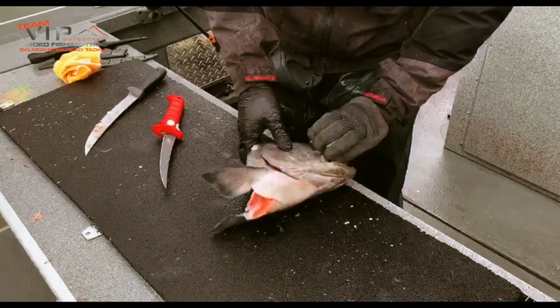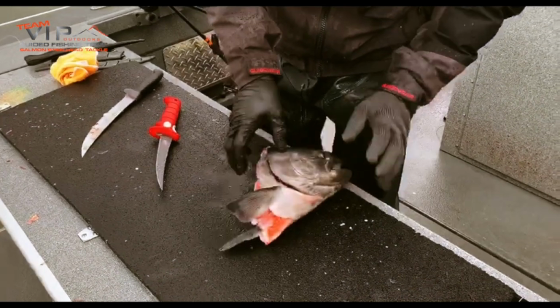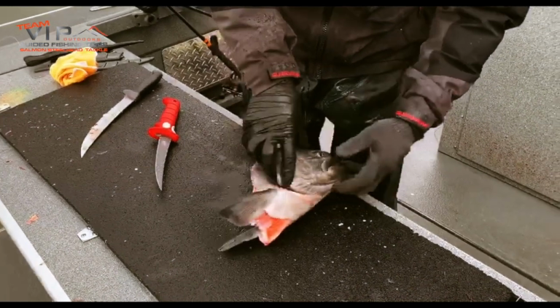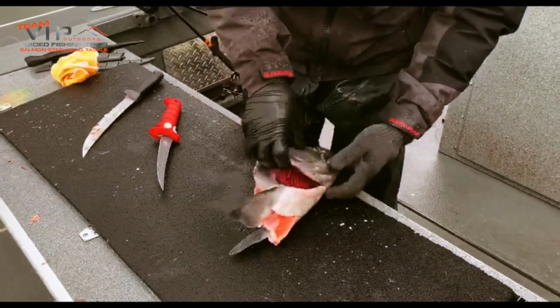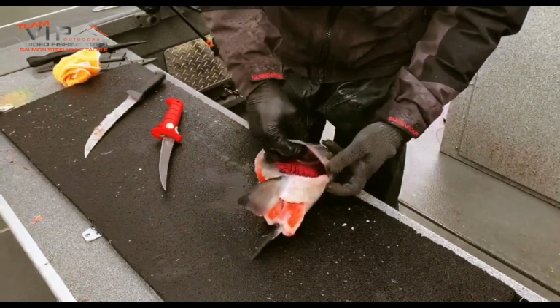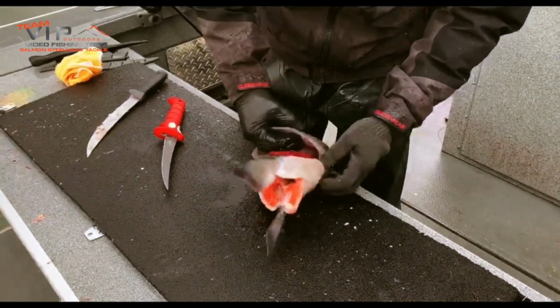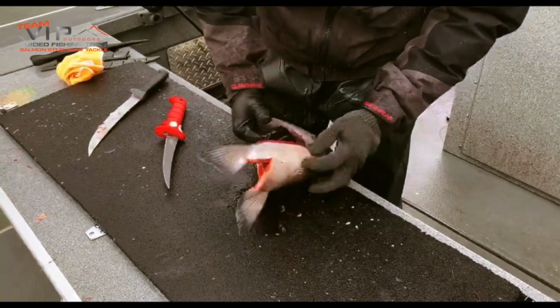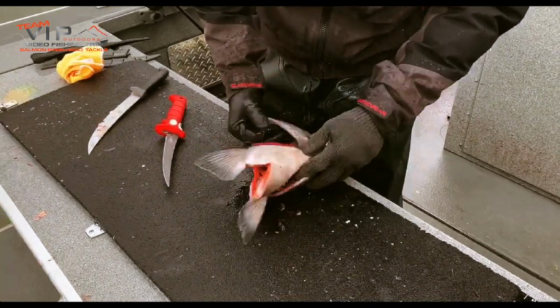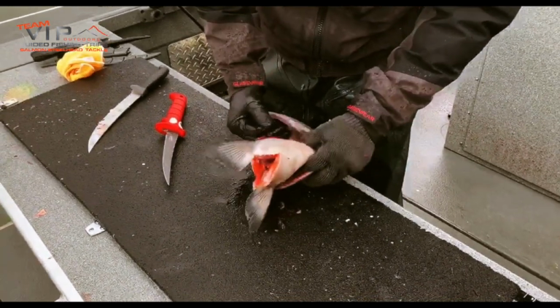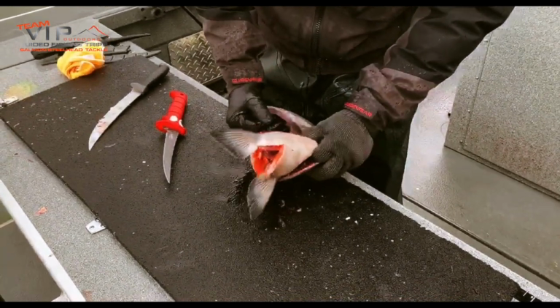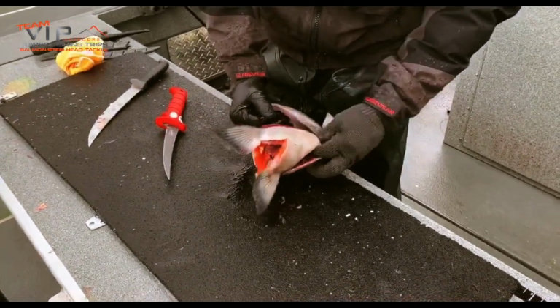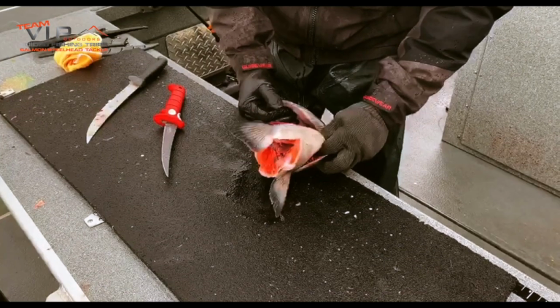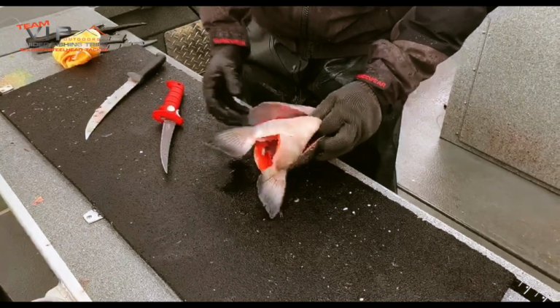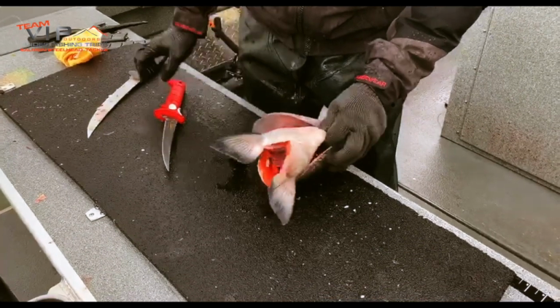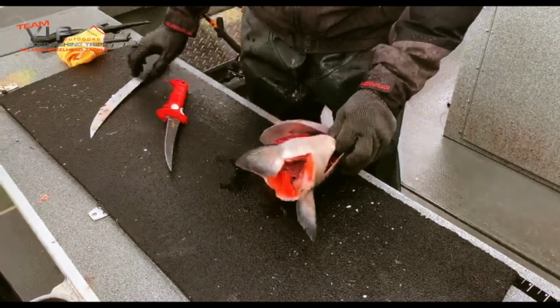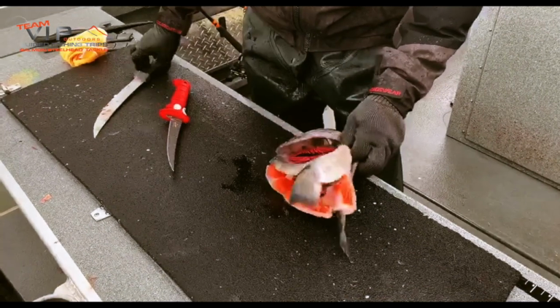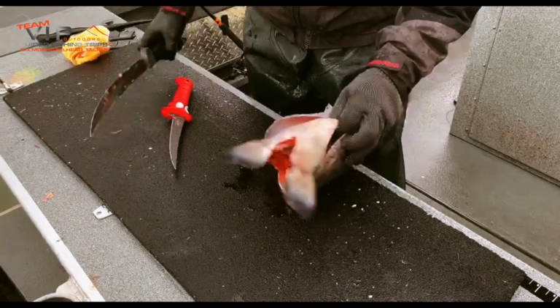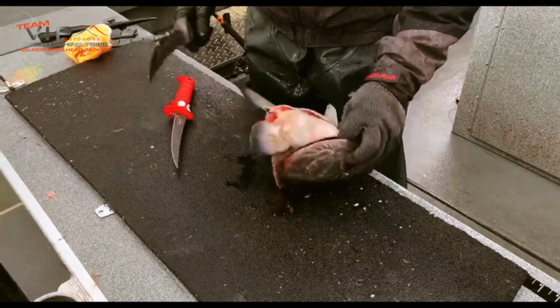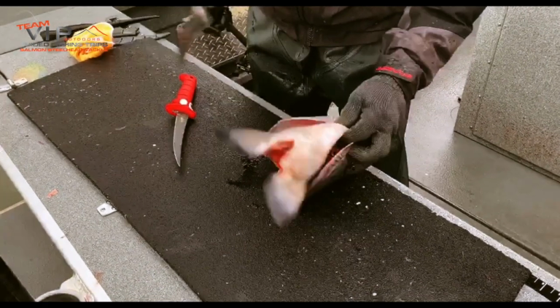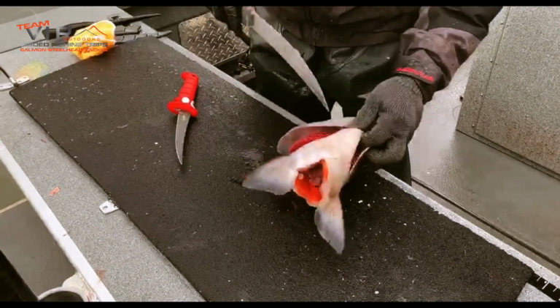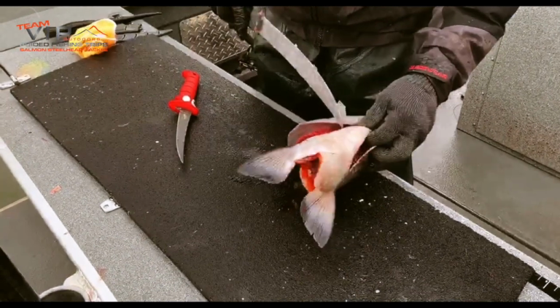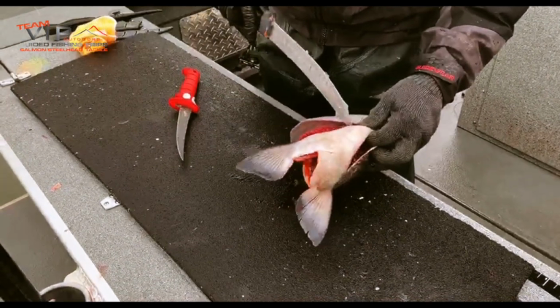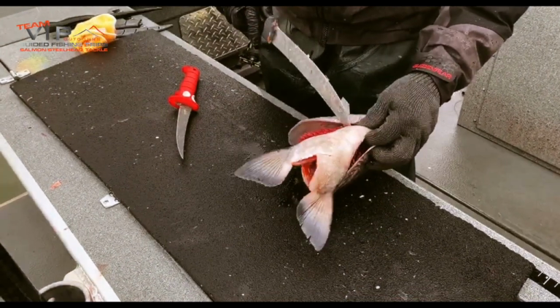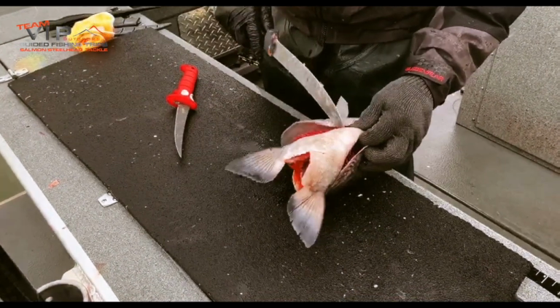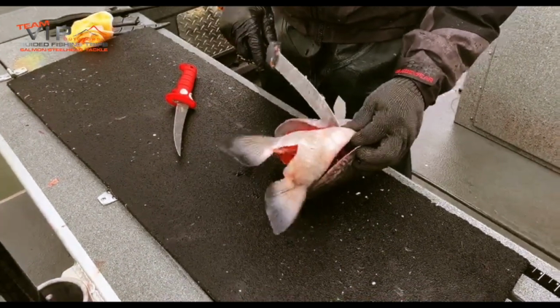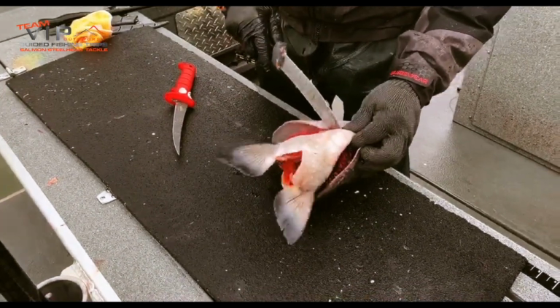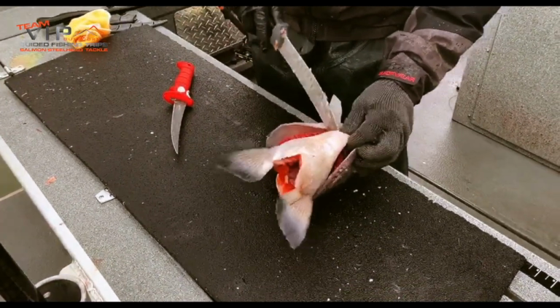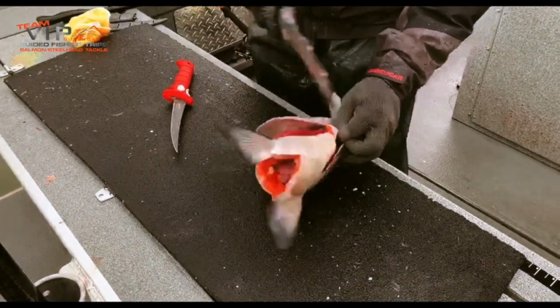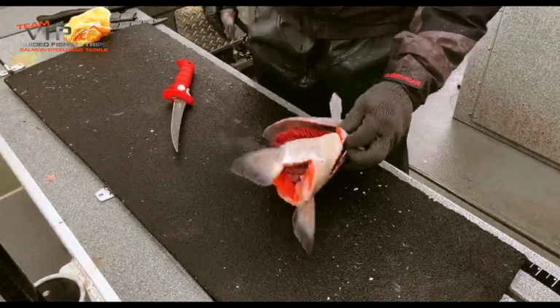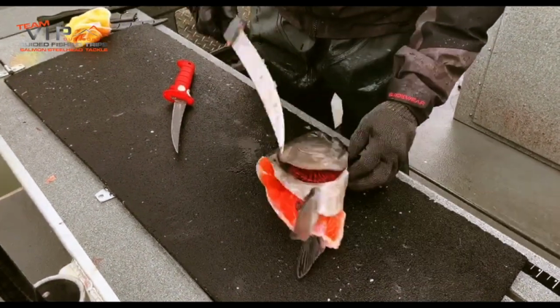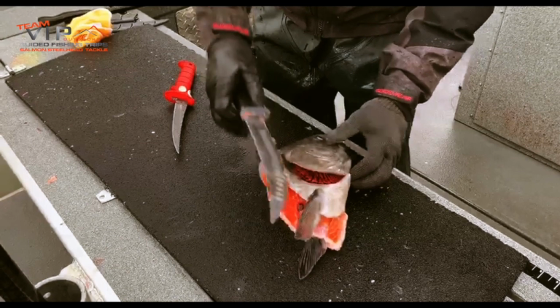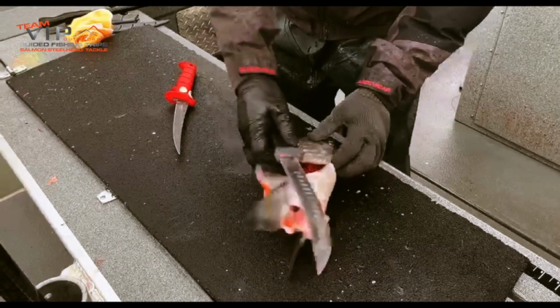It's absolutely awesome for grilling or smoking. So here's how you remove those collars. You've got to be a little careful doing it. Come right under there and chop that guy there.